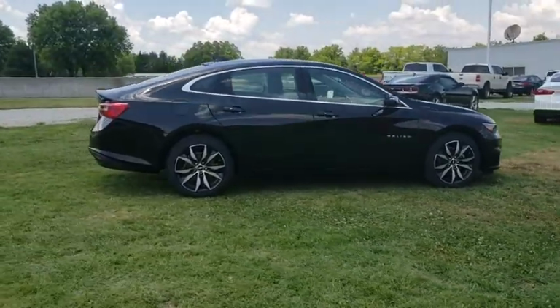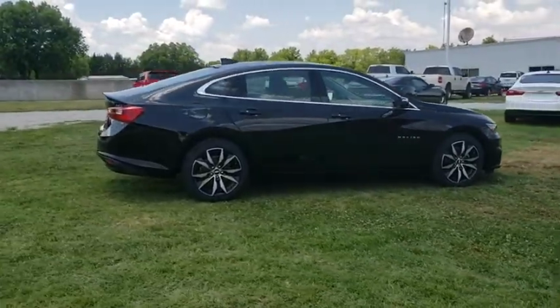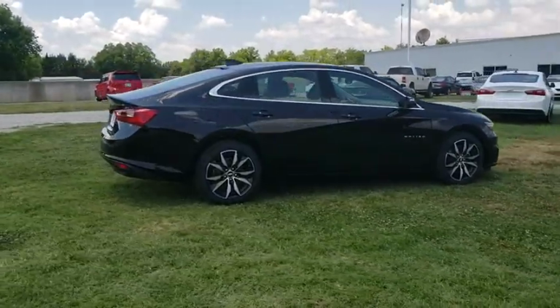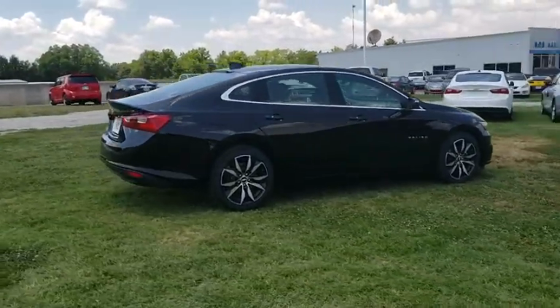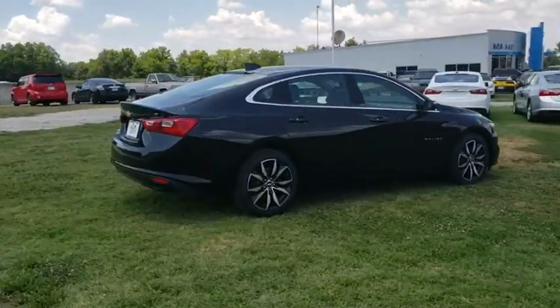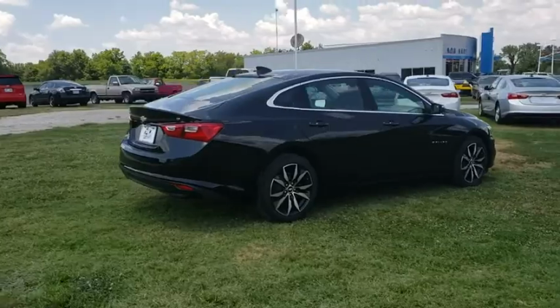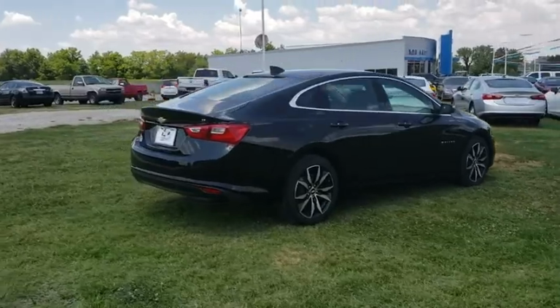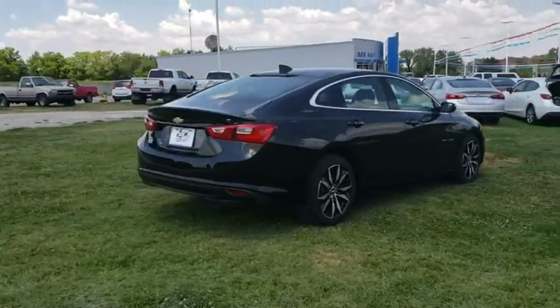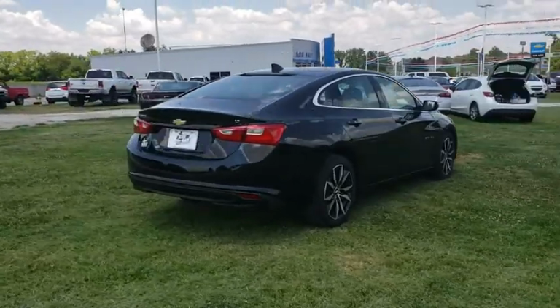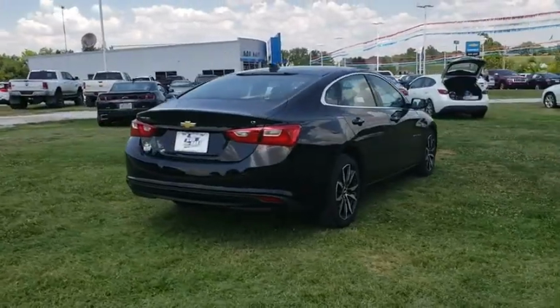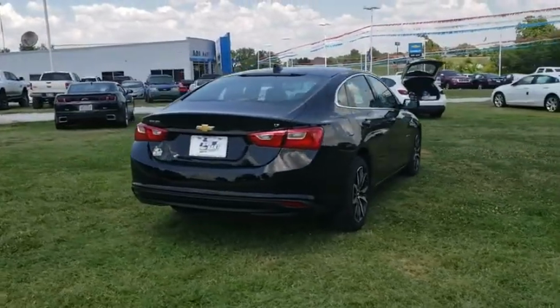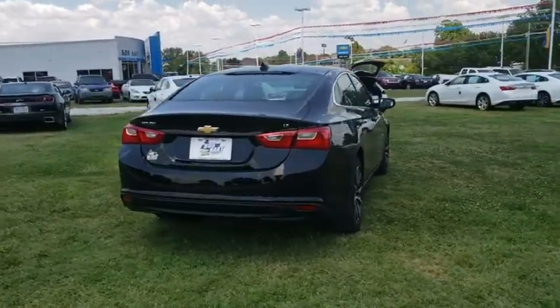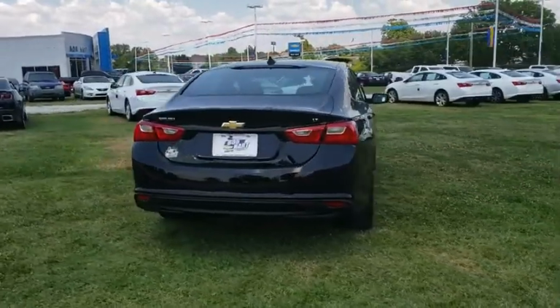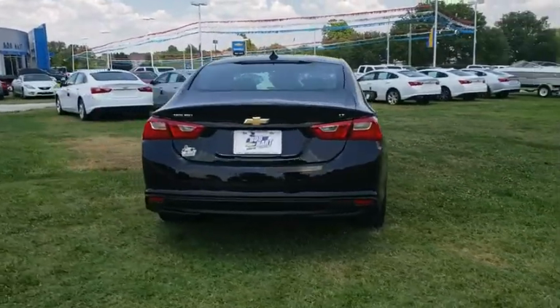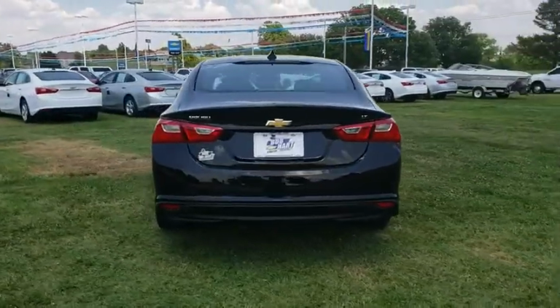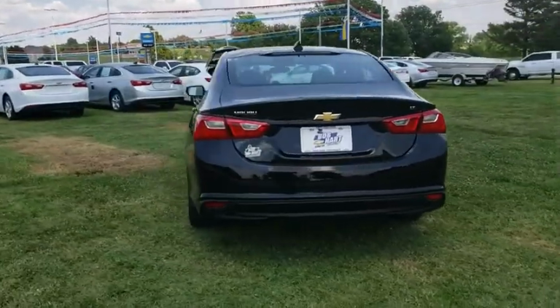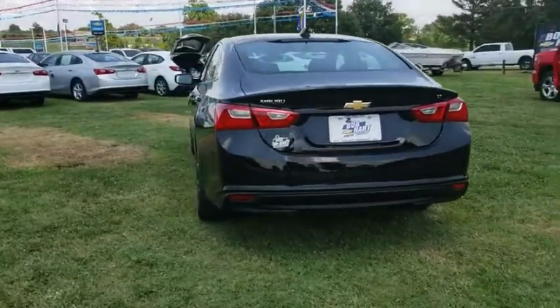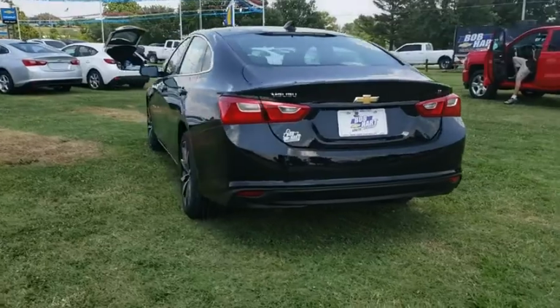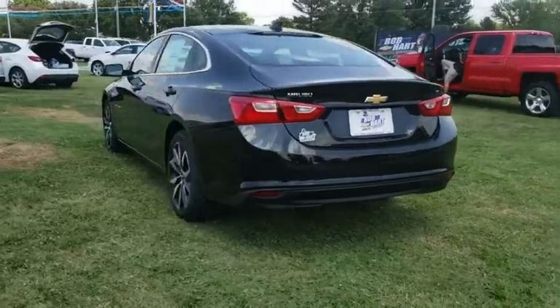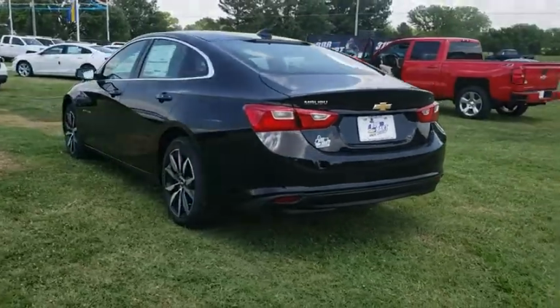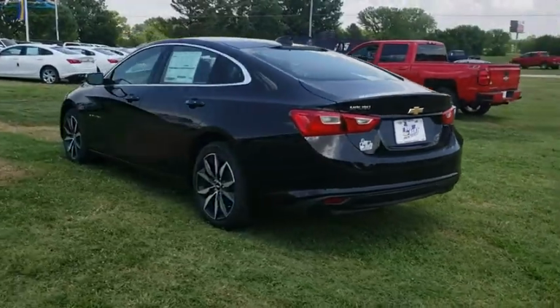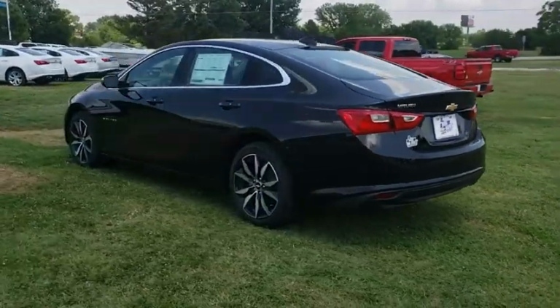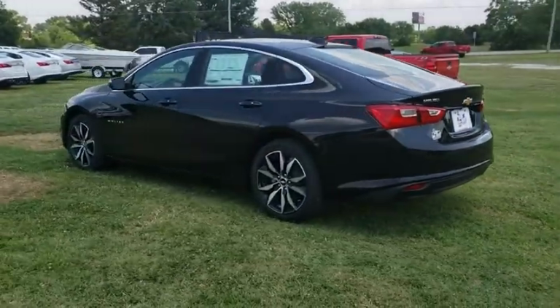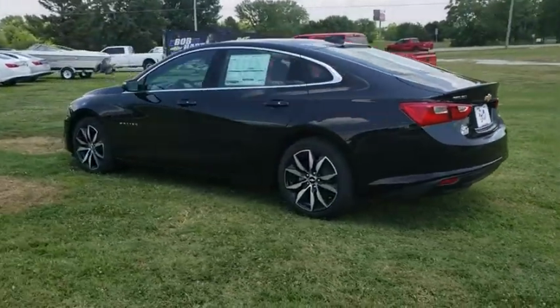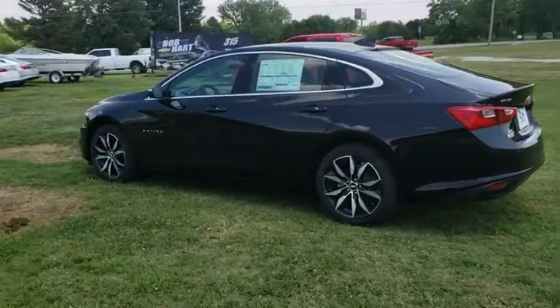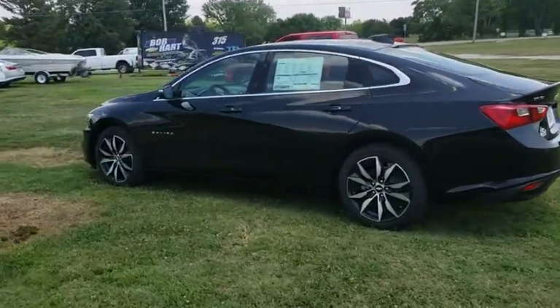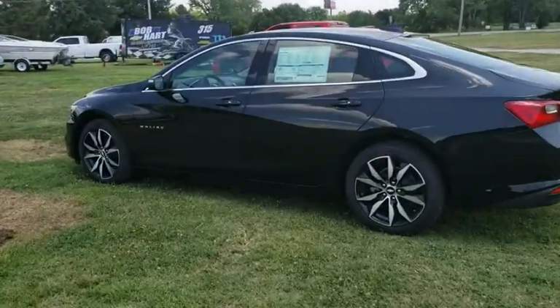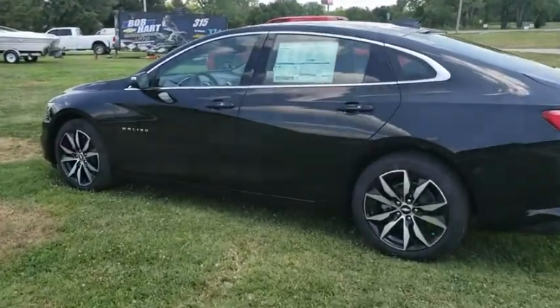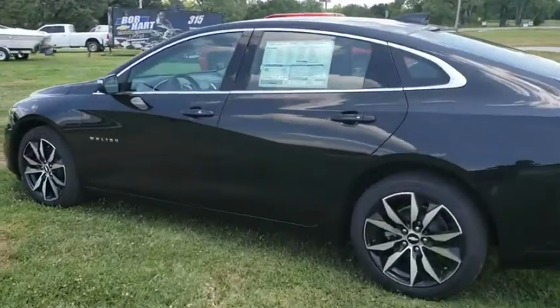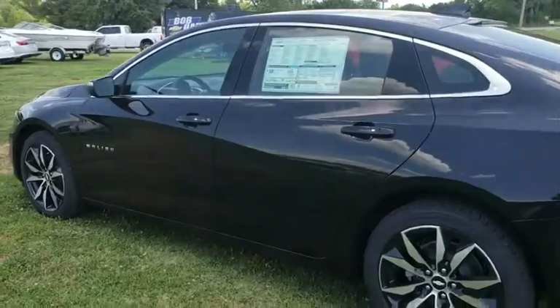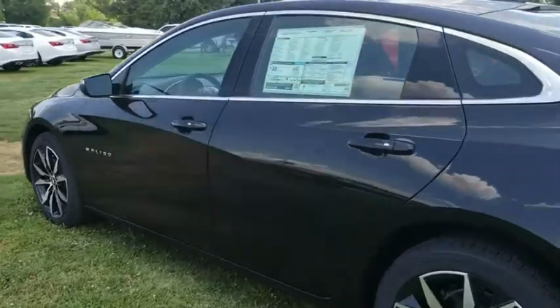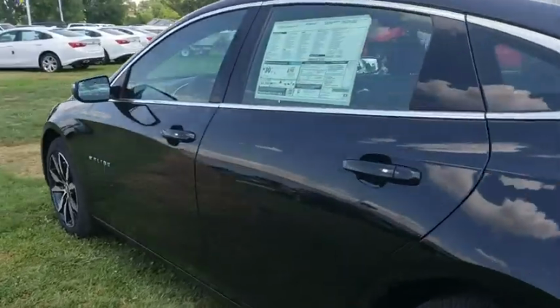Traction control, remote engine start, dual airbags, power steering, alloy wheels, aluminum wheels, auto dimming rear view mirror, four wheel disc brakes, center armrest, electronic stability control, rear window defroster.